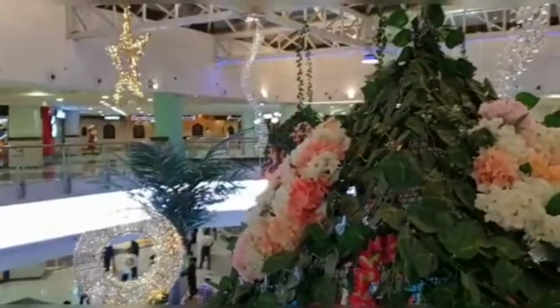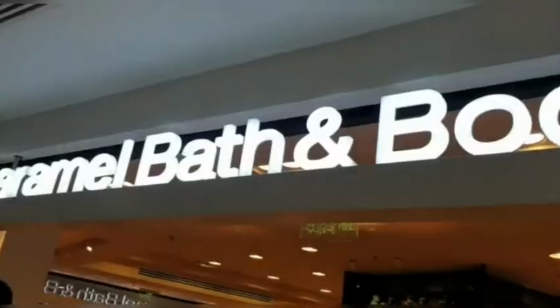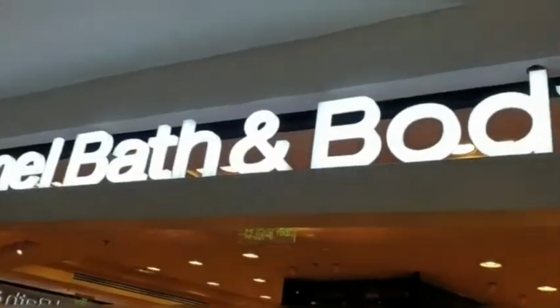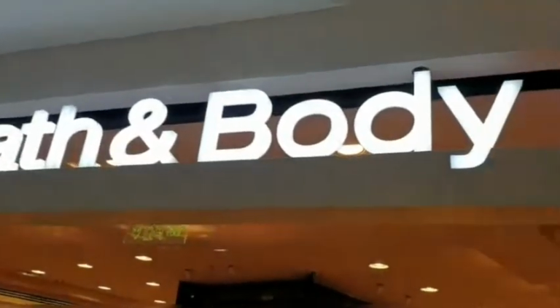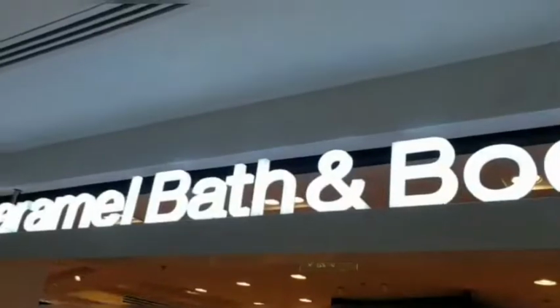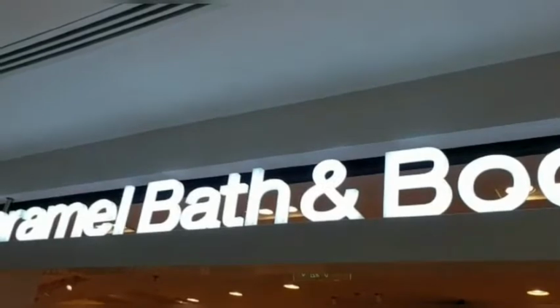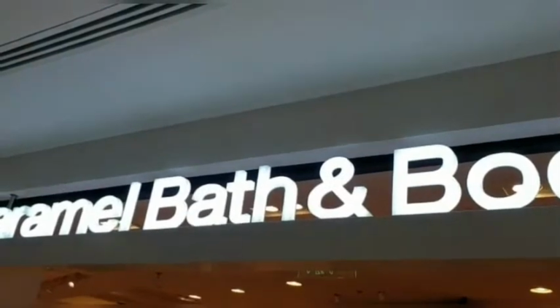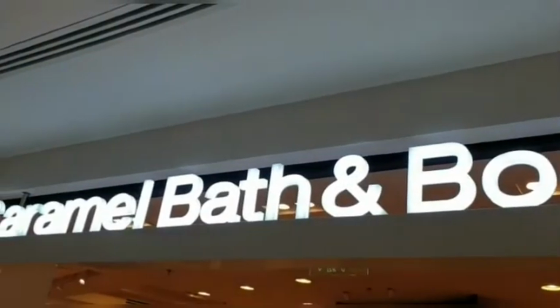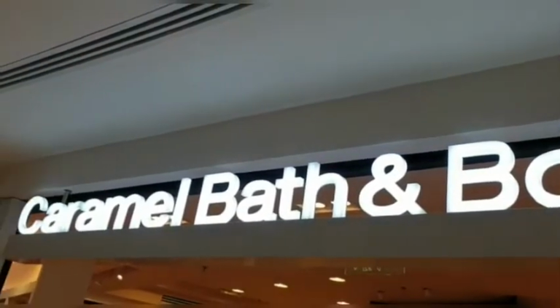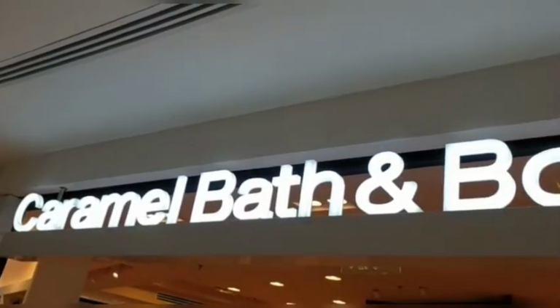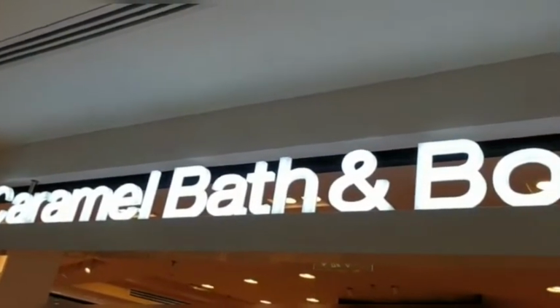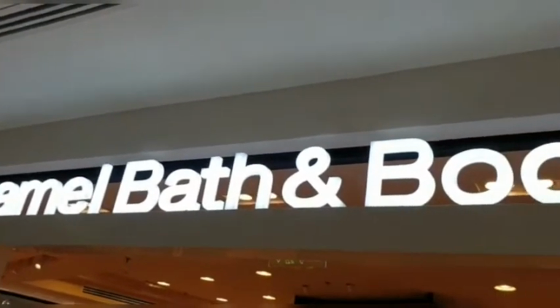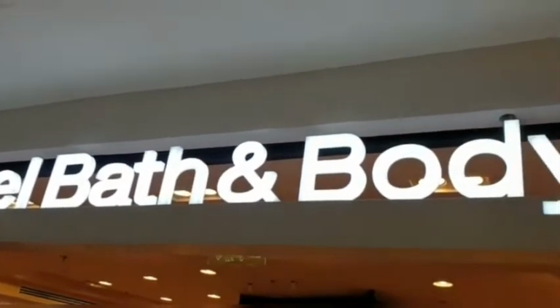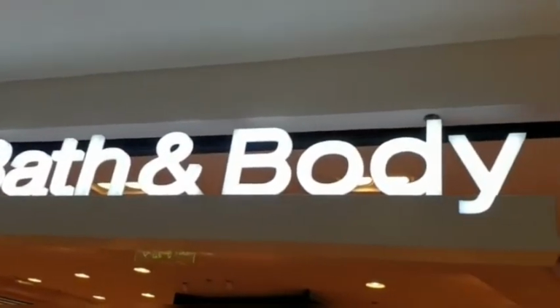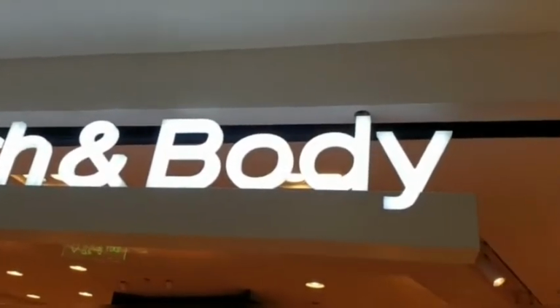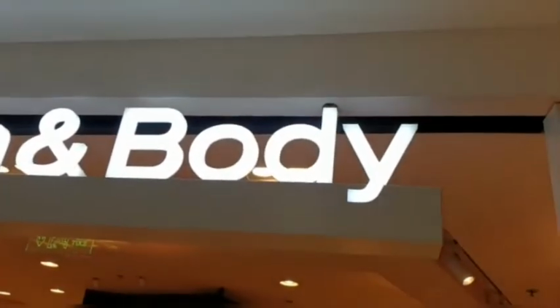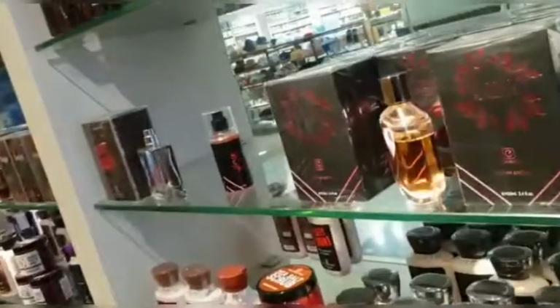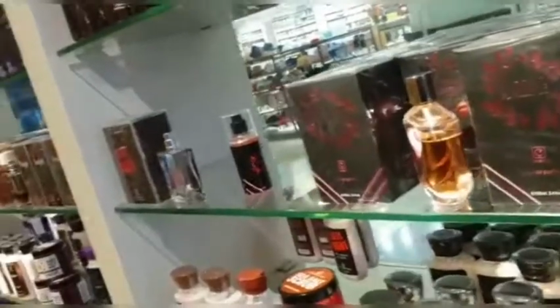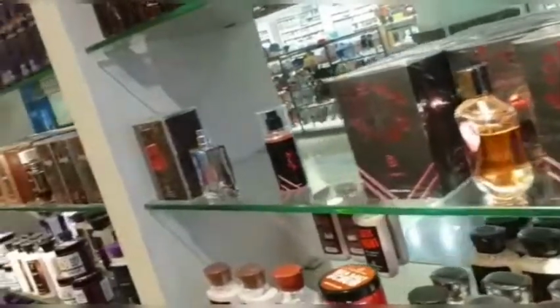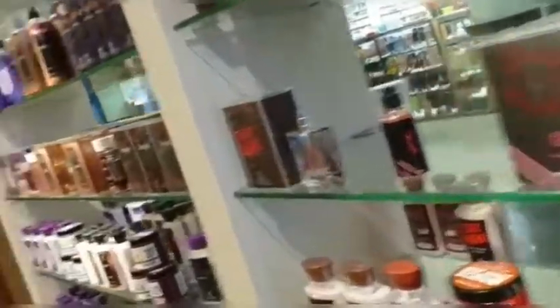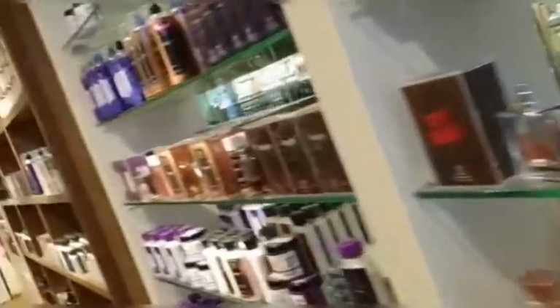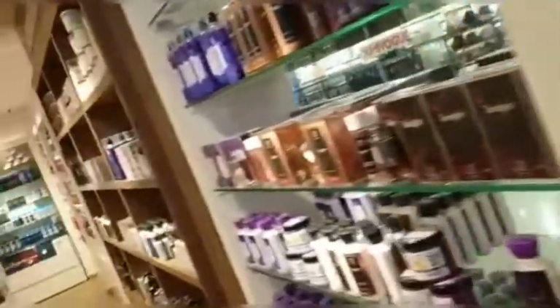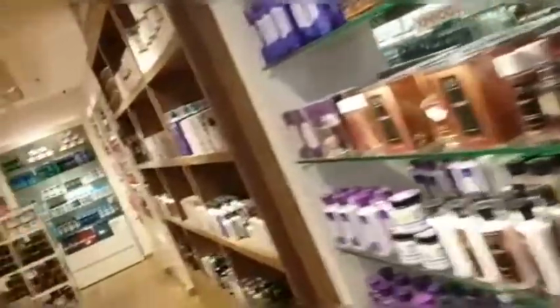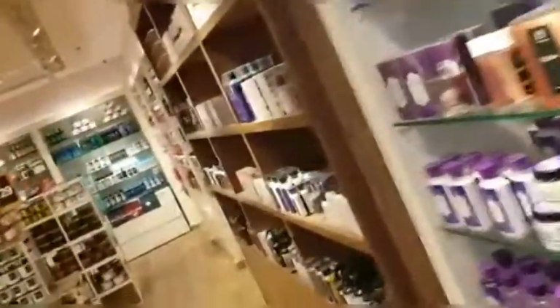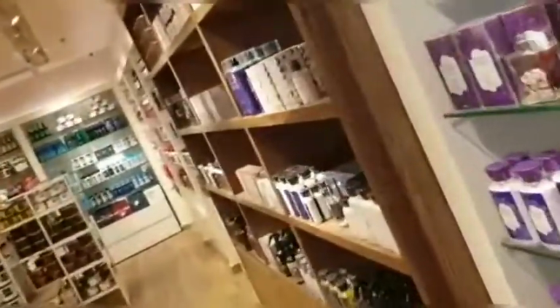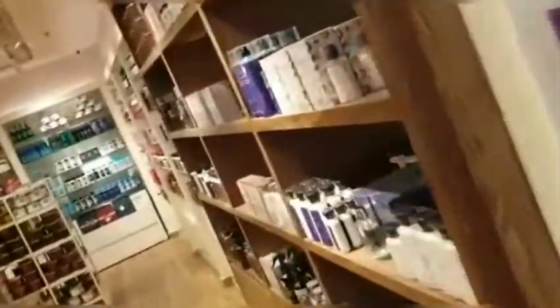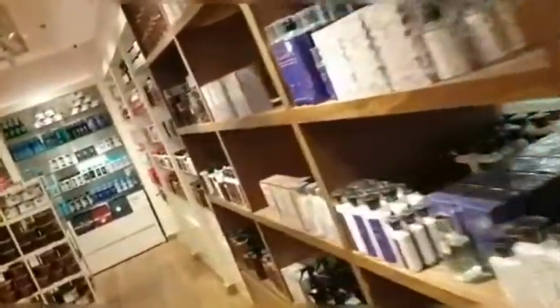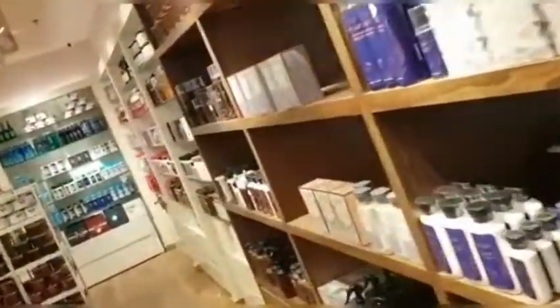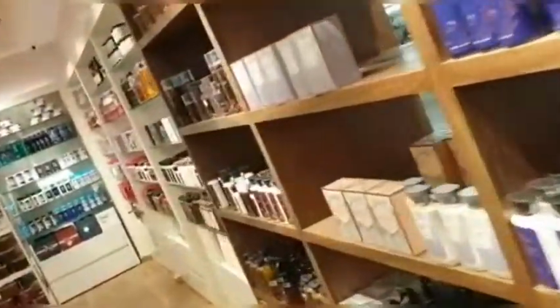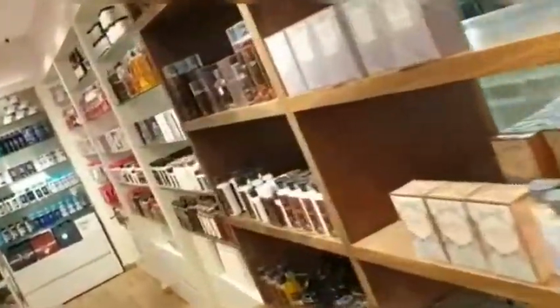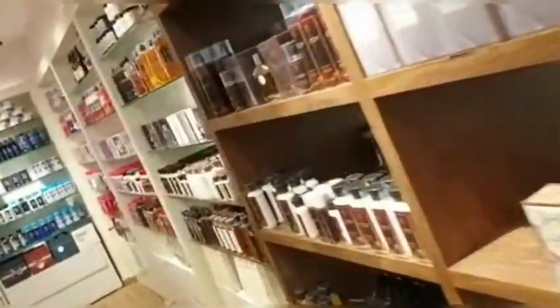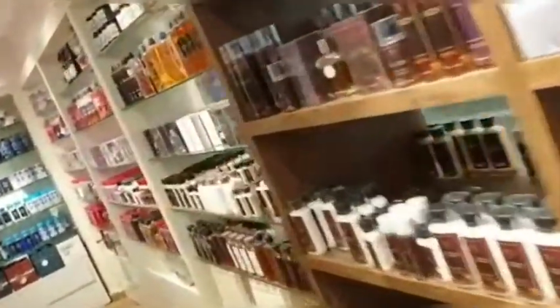So guys, now I've come to the bath and body section. Here you can find perfume, body lotion, shower gel, candles, and more — all available like this.